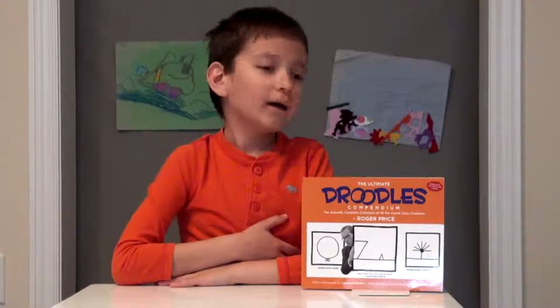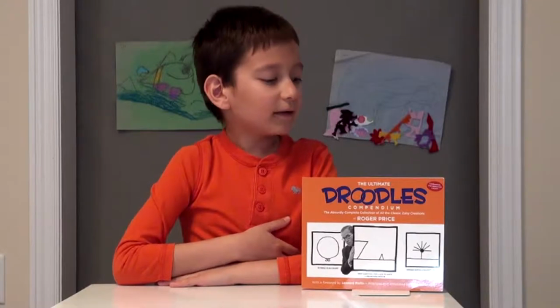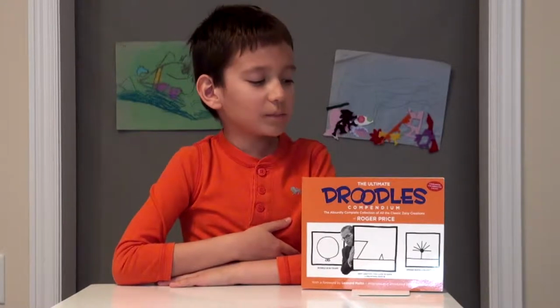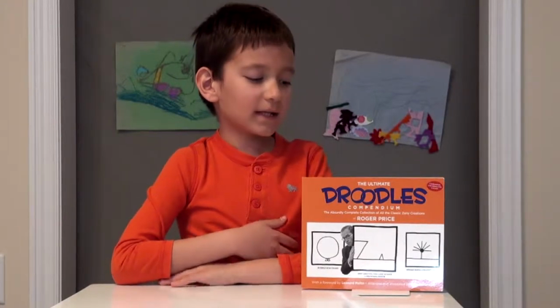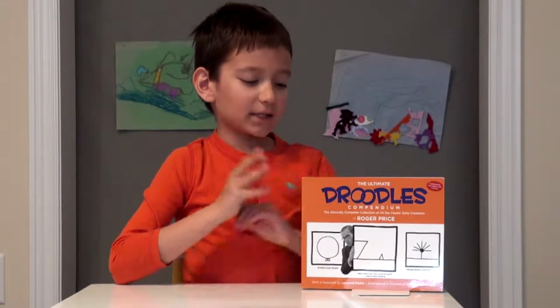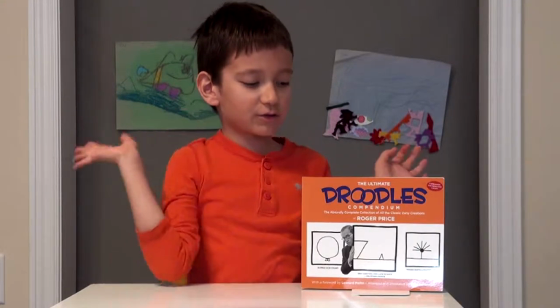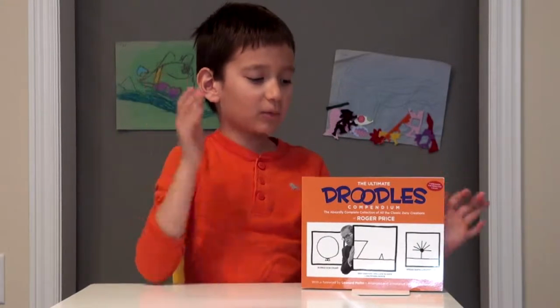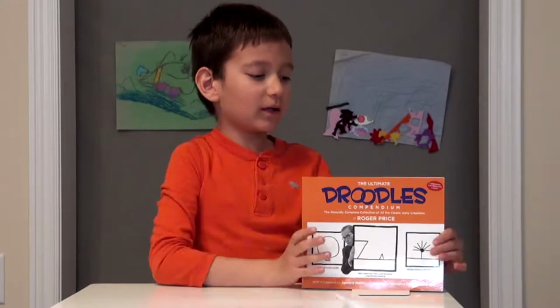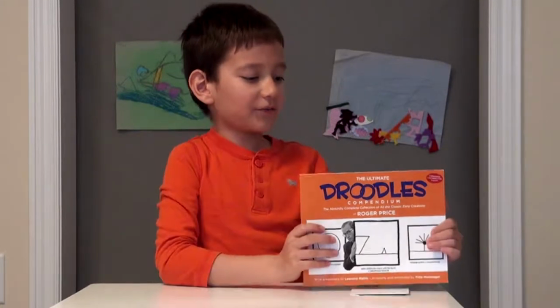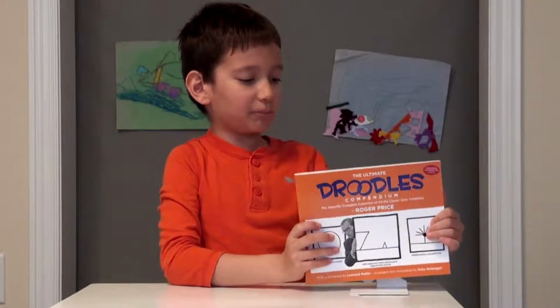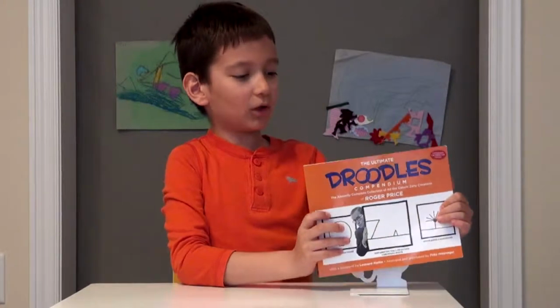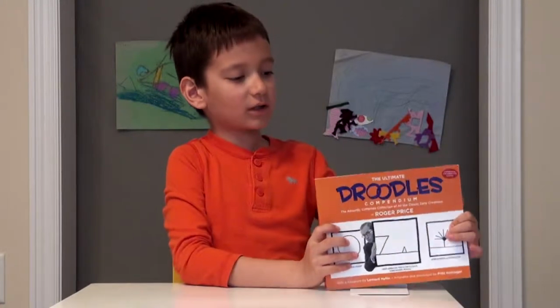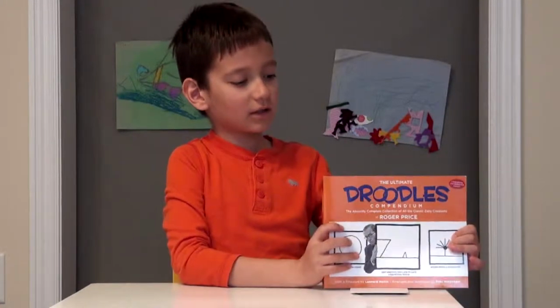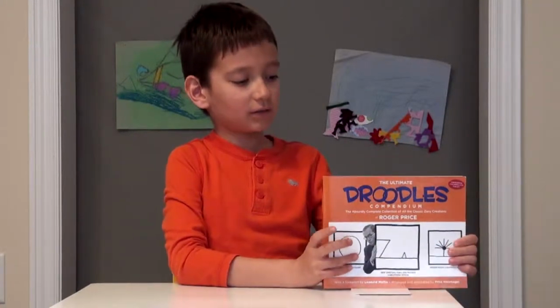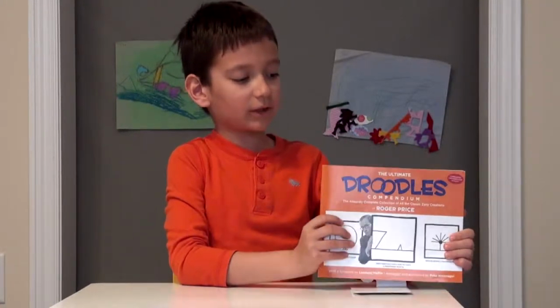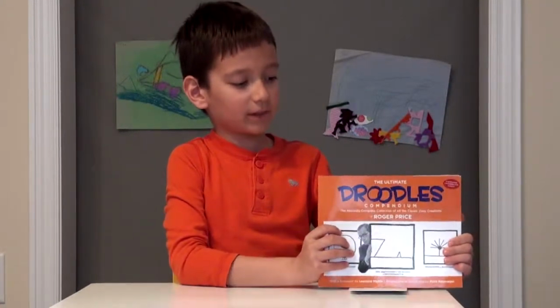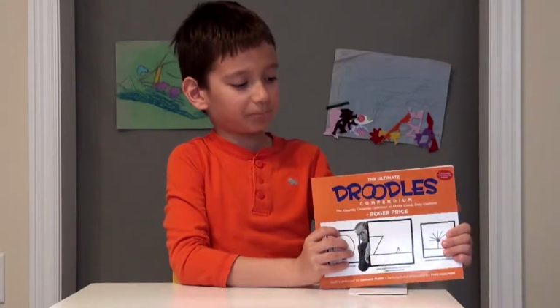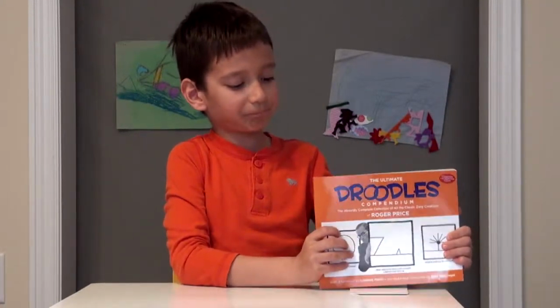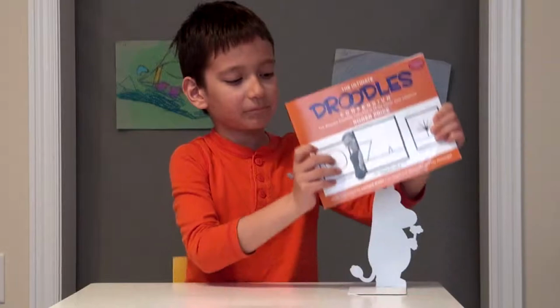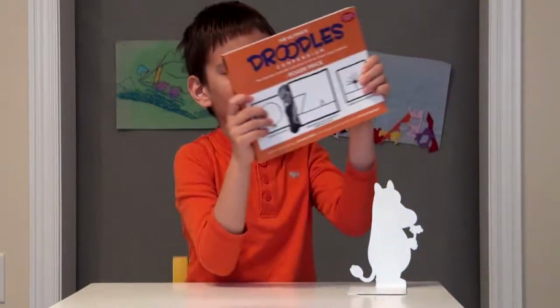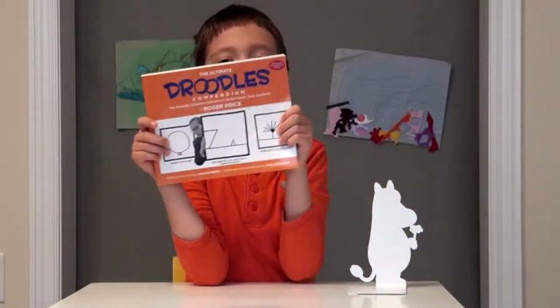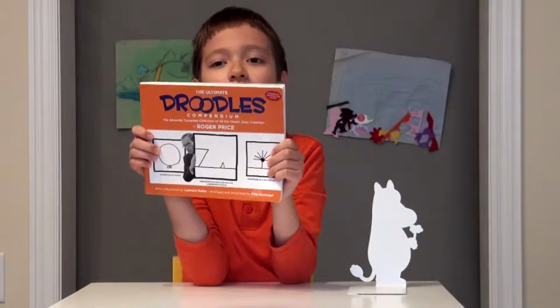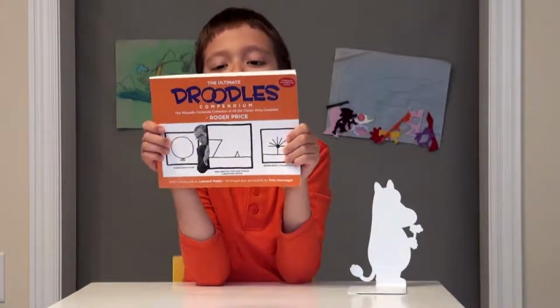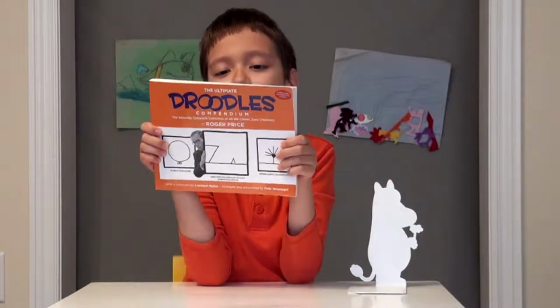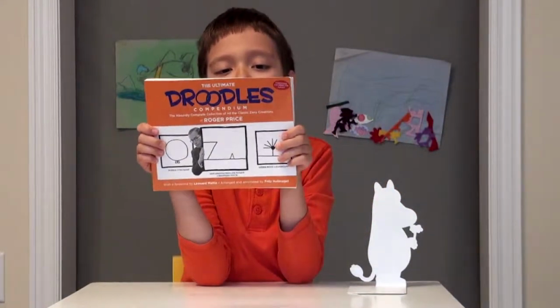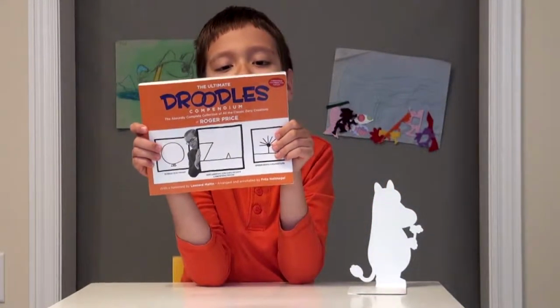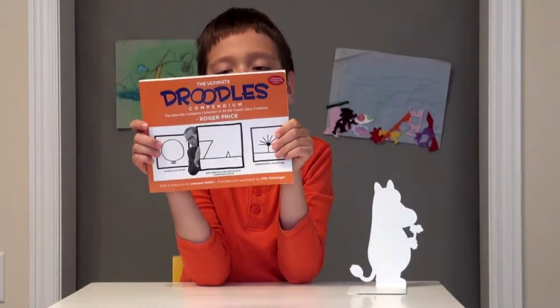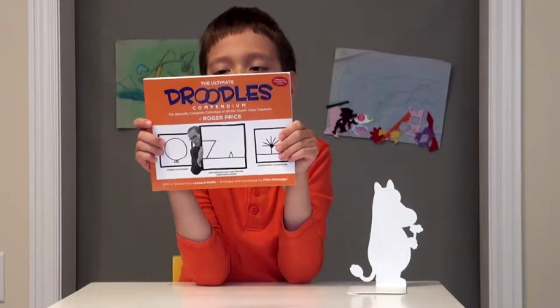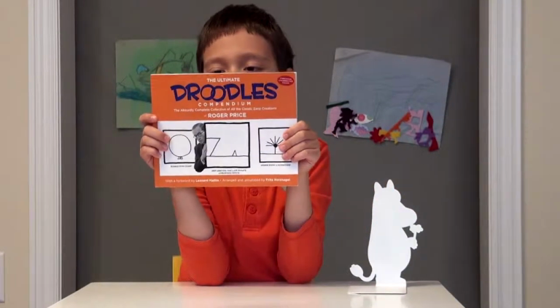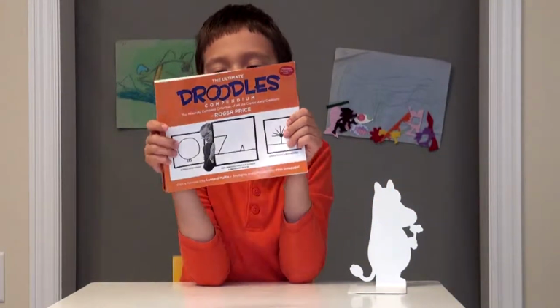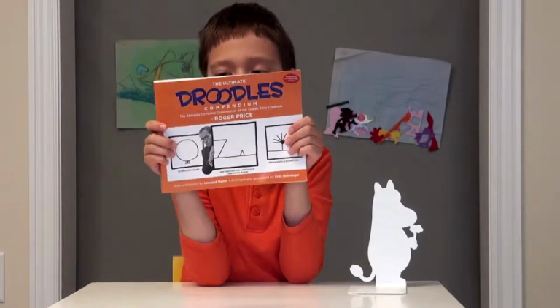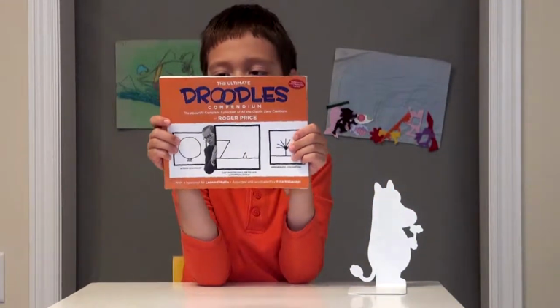Hello, I'm Teddy, and today we have a book right here called Droodles.